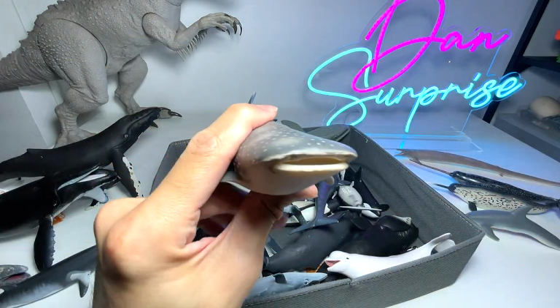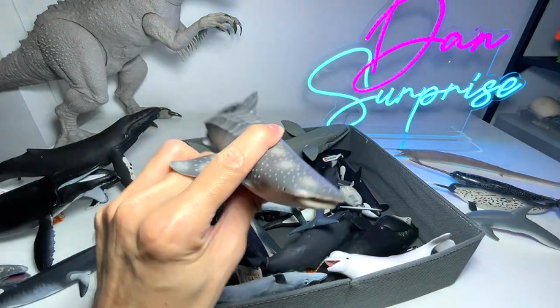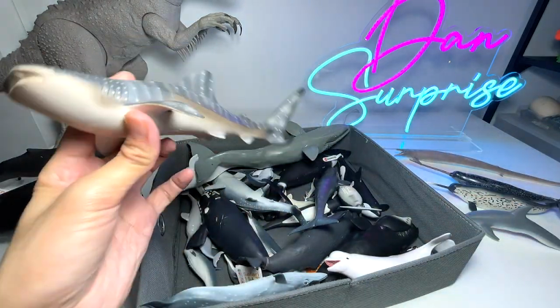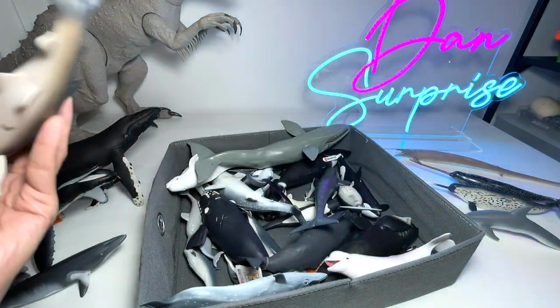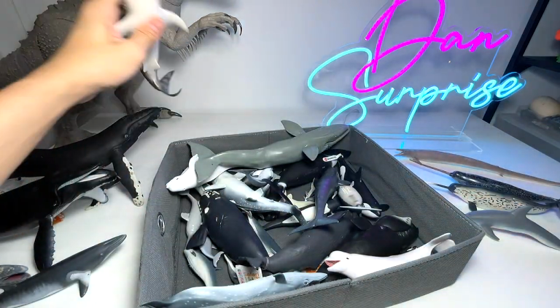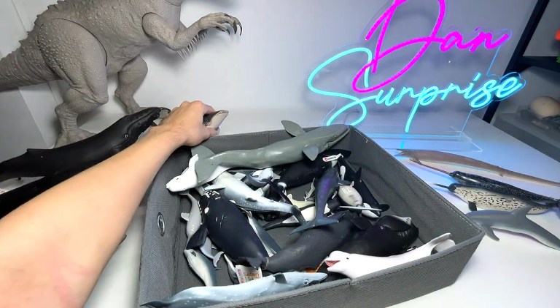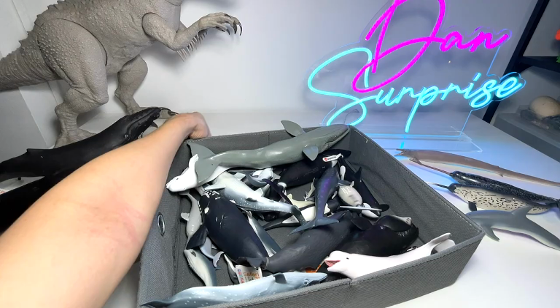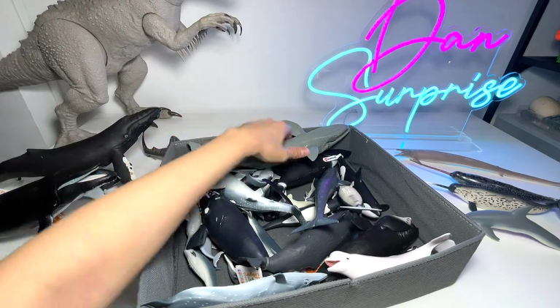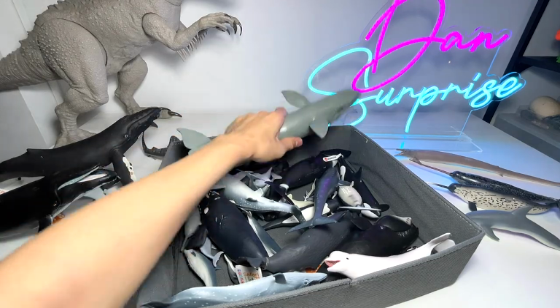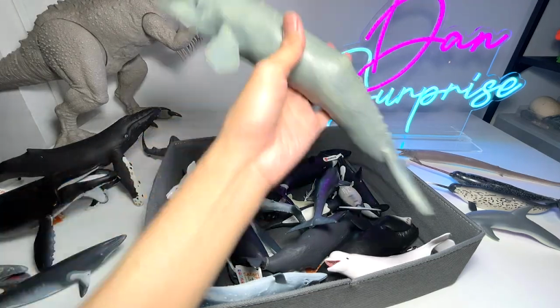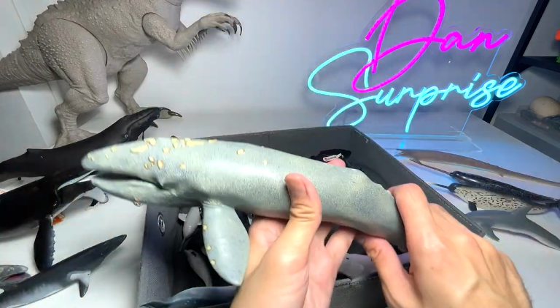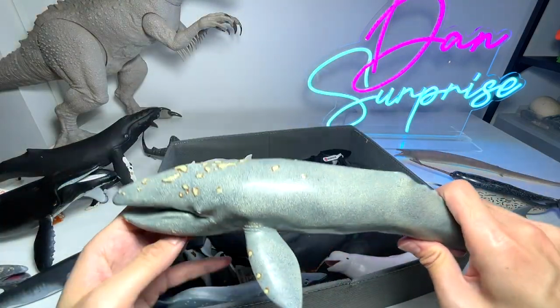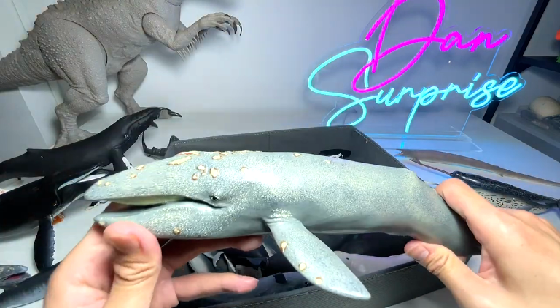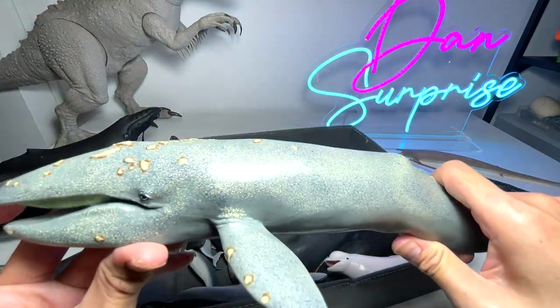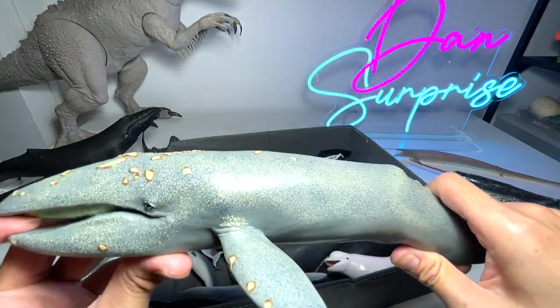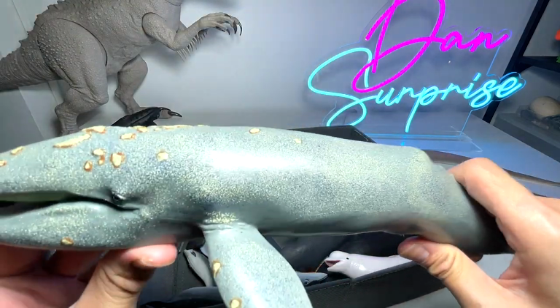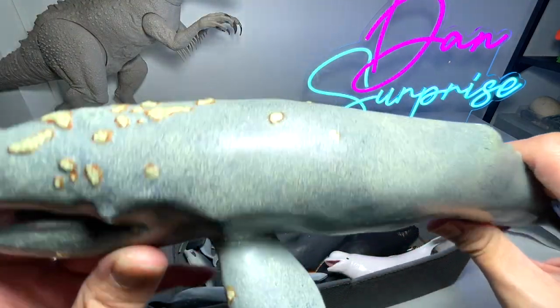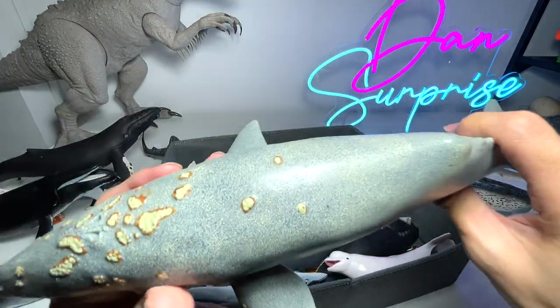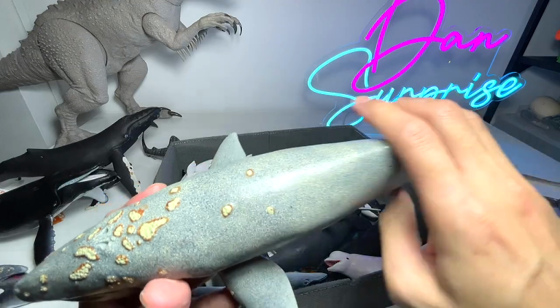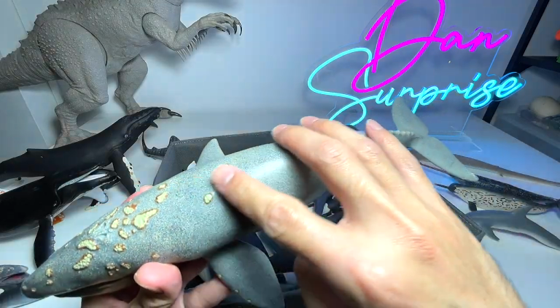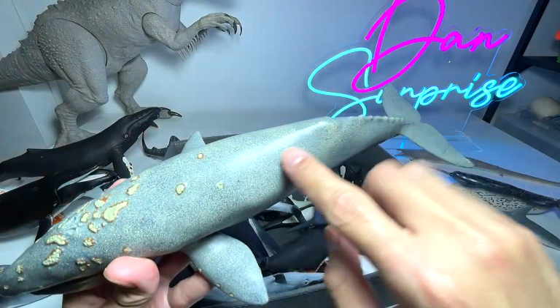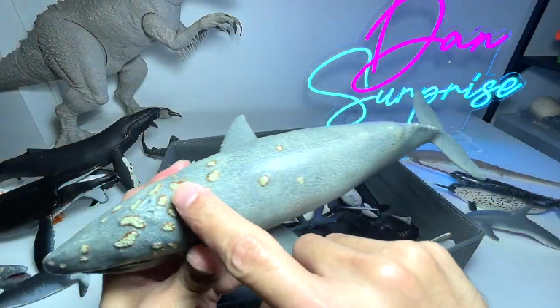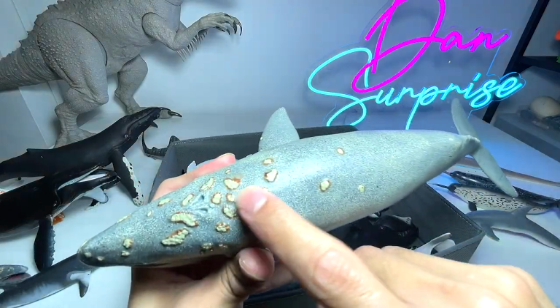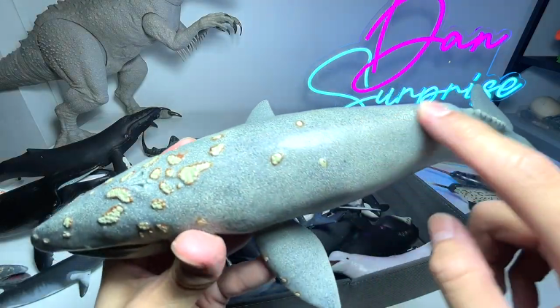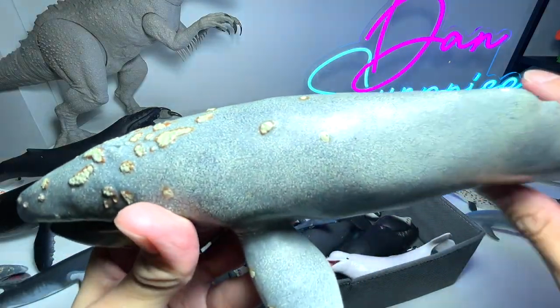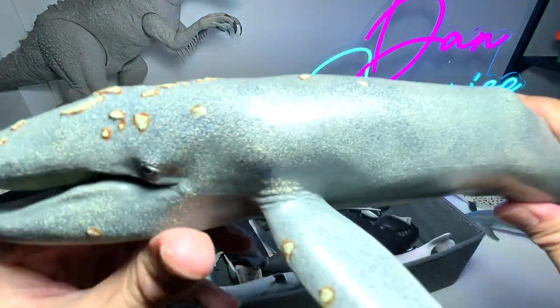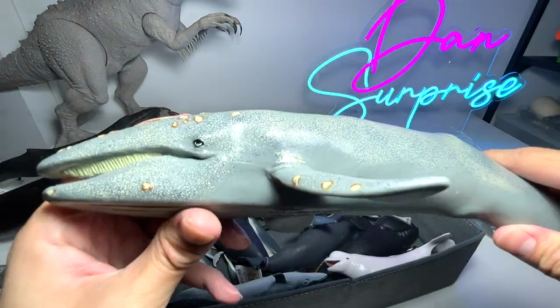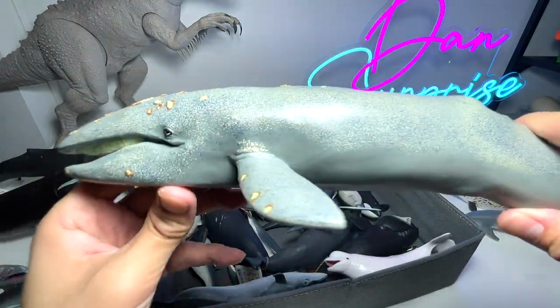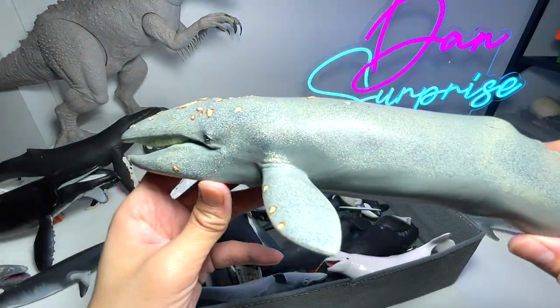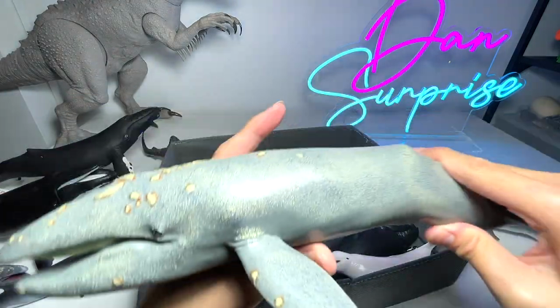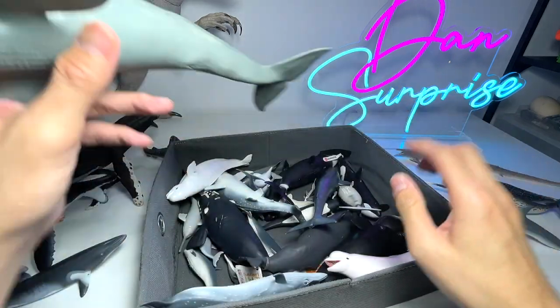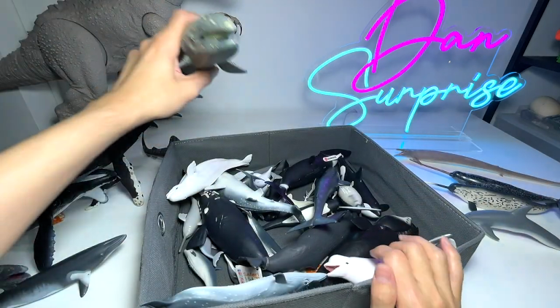Here's another whale — a big gray whale. You can see it has the same kind of pebble-like structures on its body. A really beautiful figure.